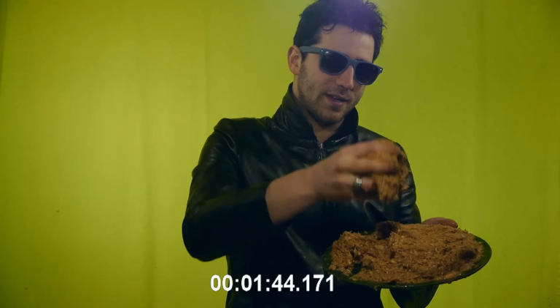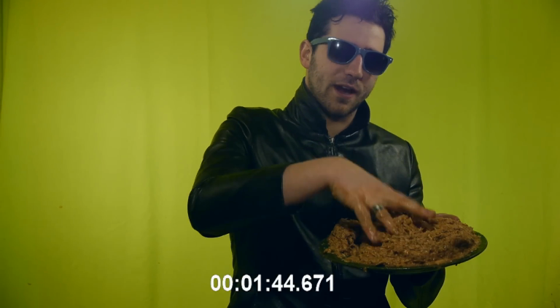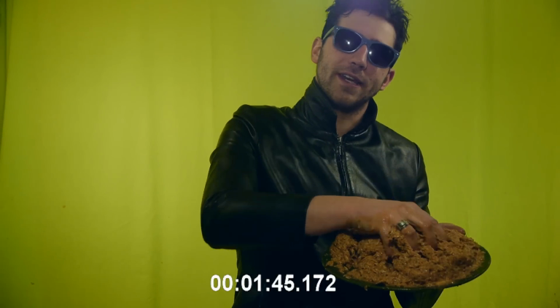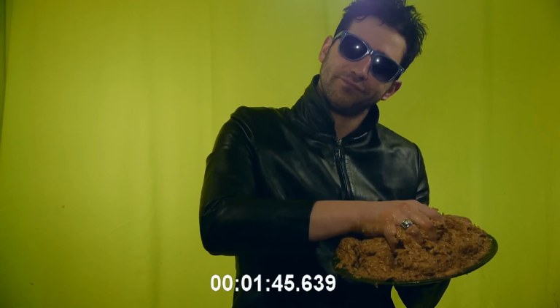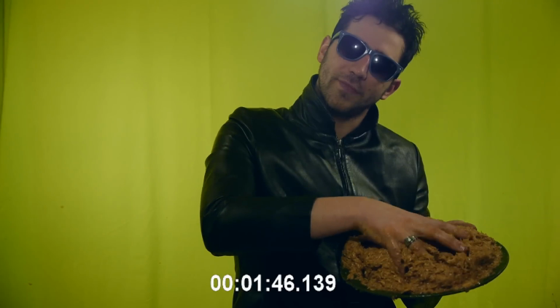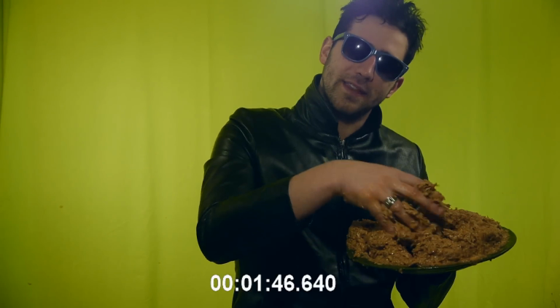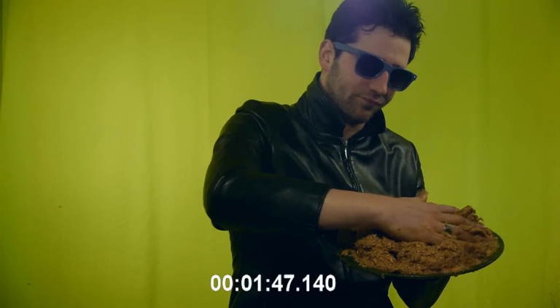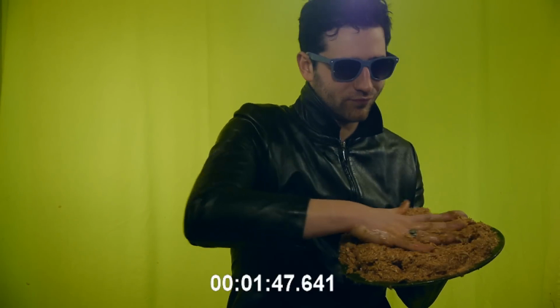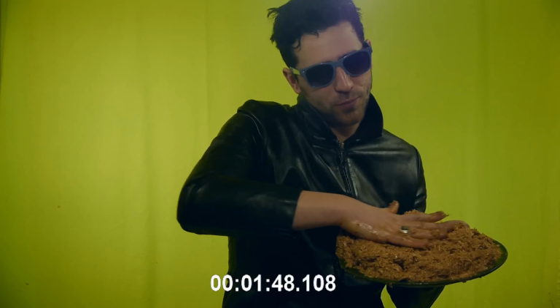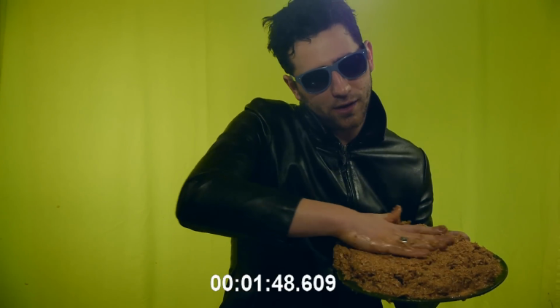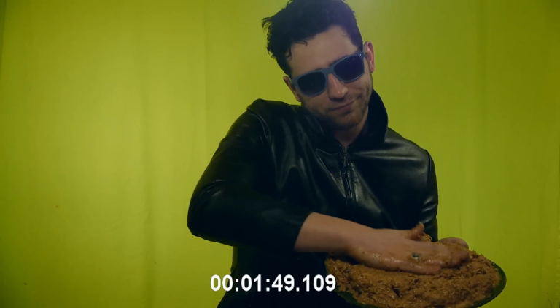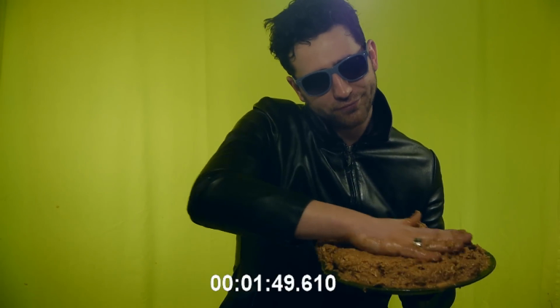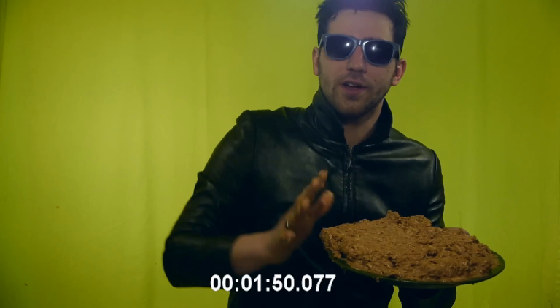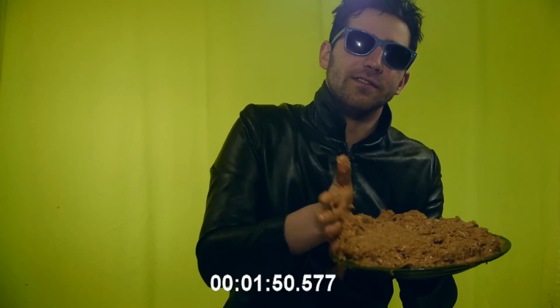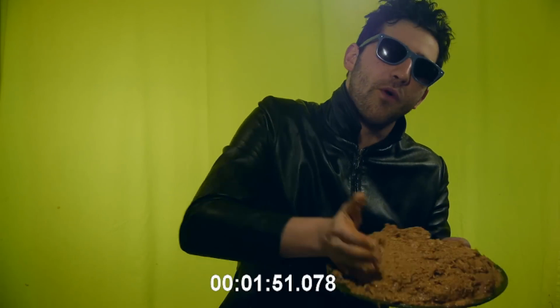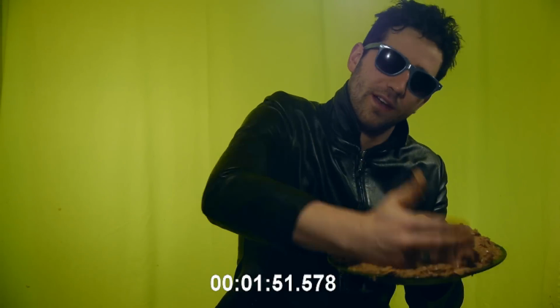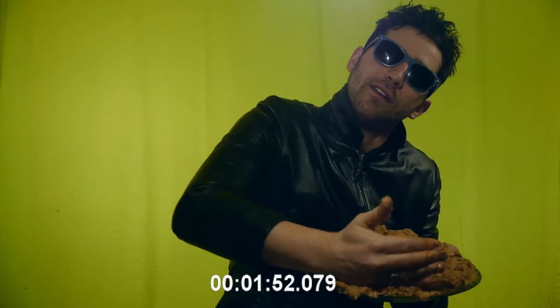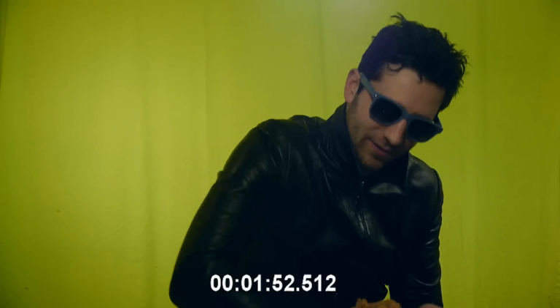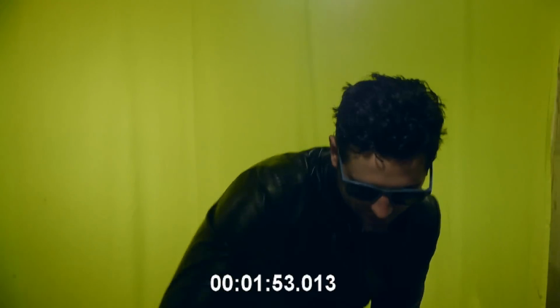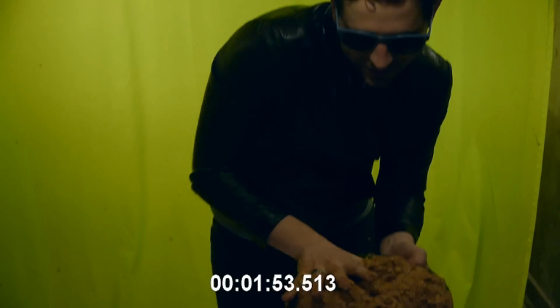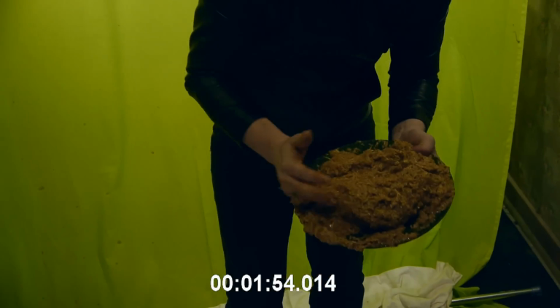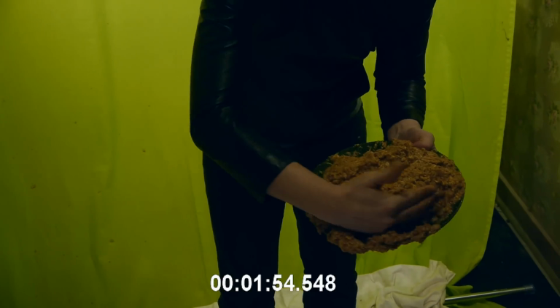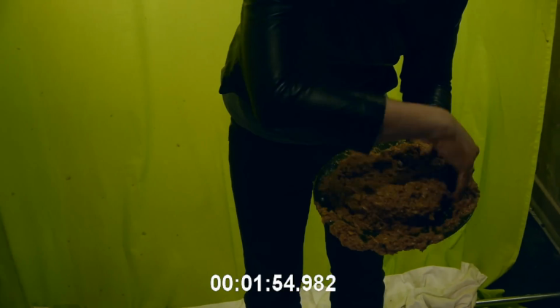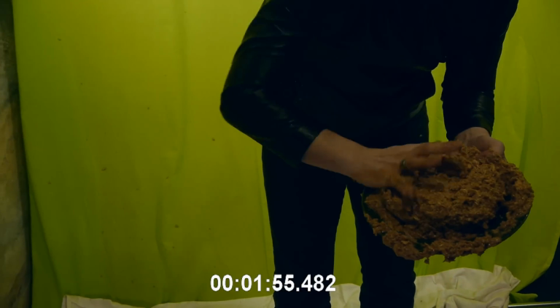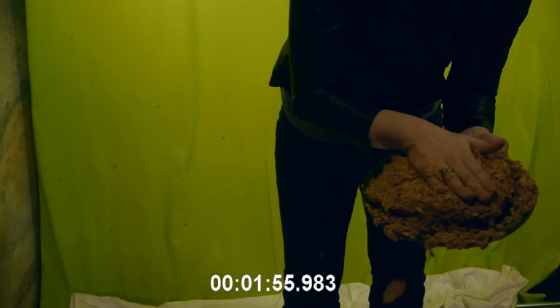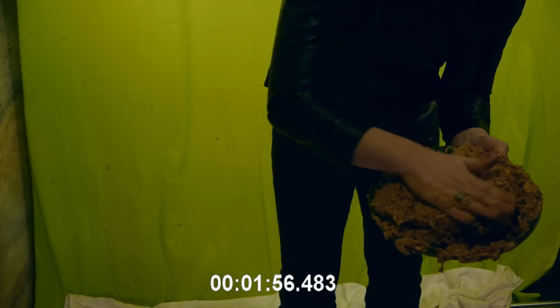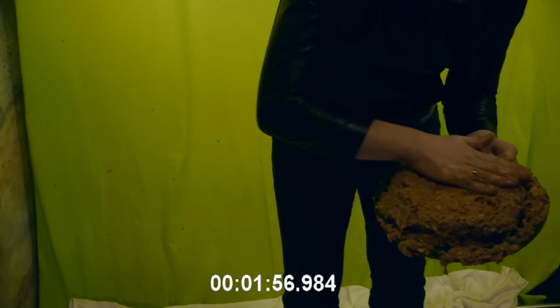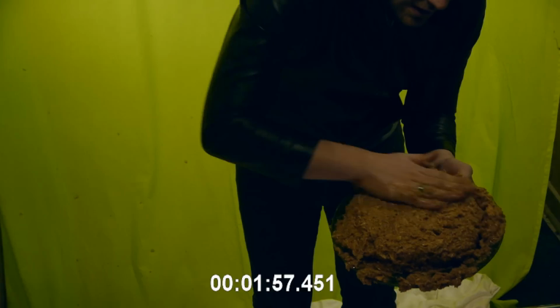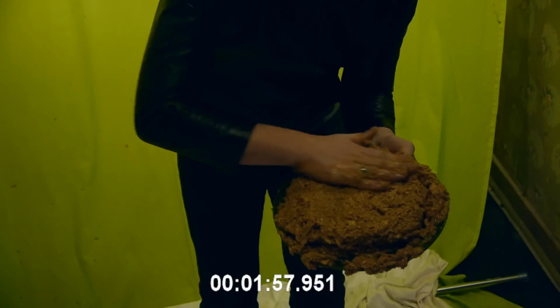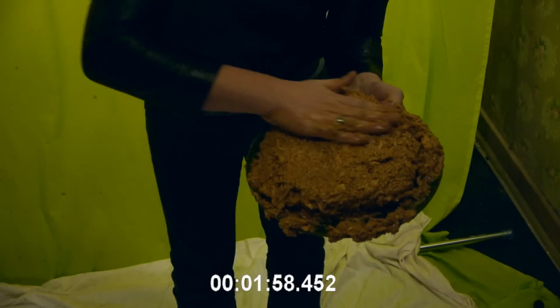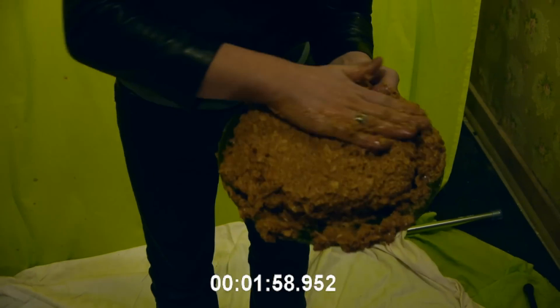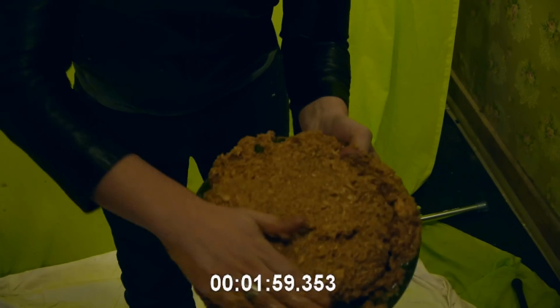You just got to soften it up. Be sure to soften up your meat. You got to take it, you got to really knead it. I'm going to smooth it out a little bit. Make sure it's all nice and formed. I'm just making it into a nice, flat surface.